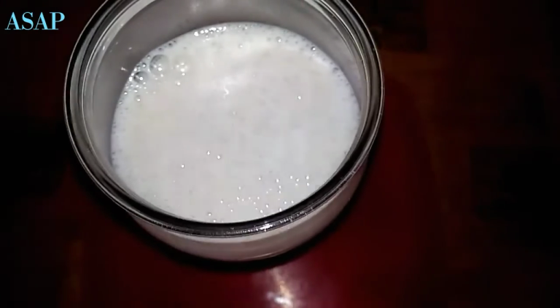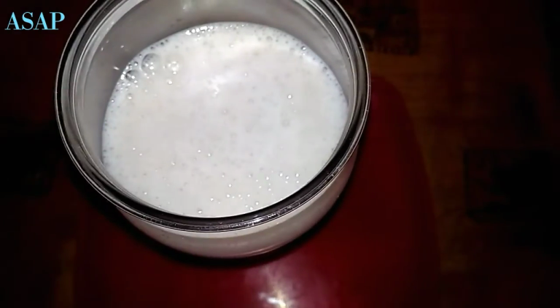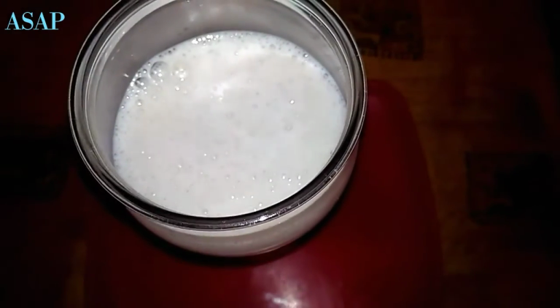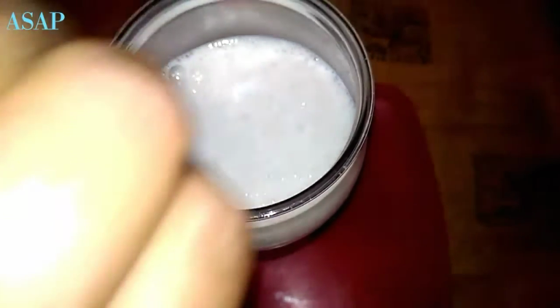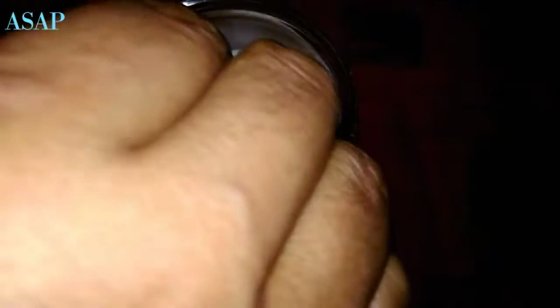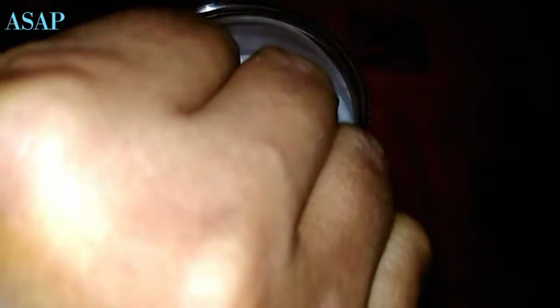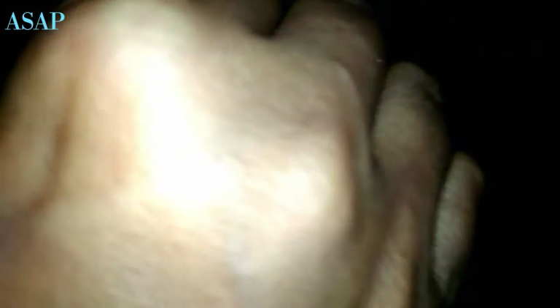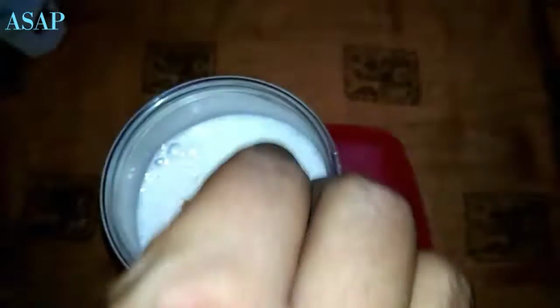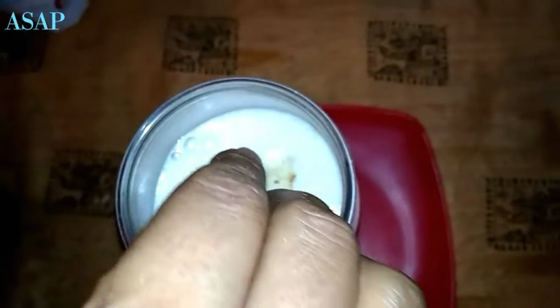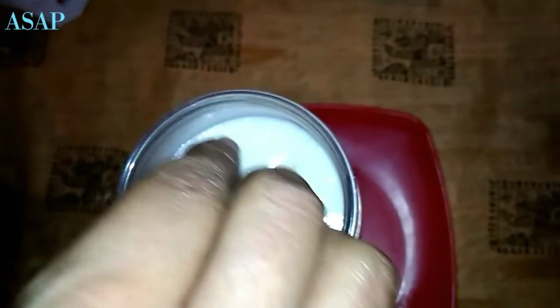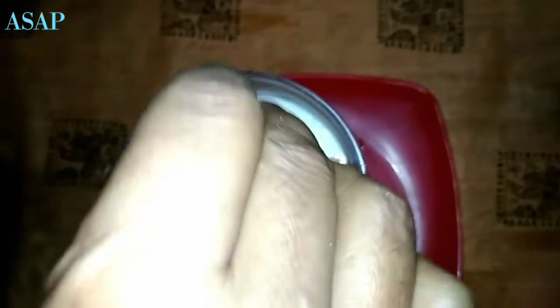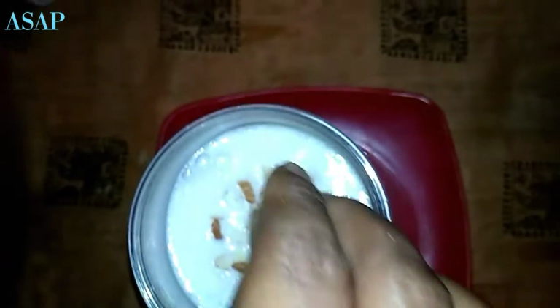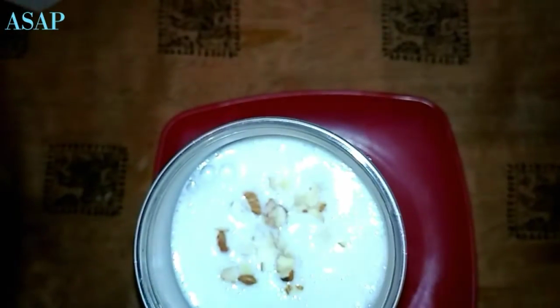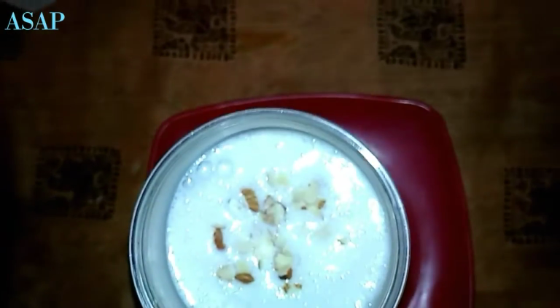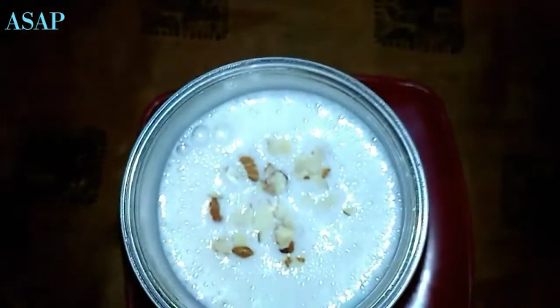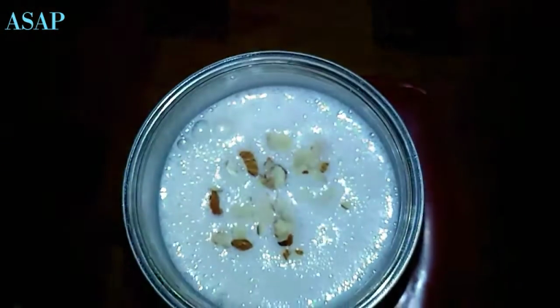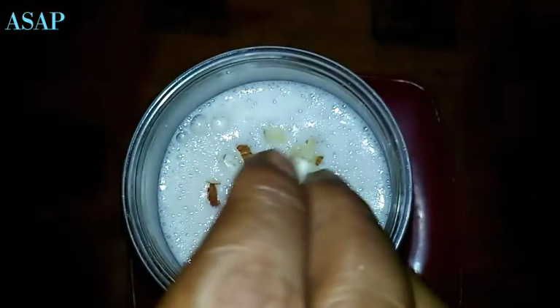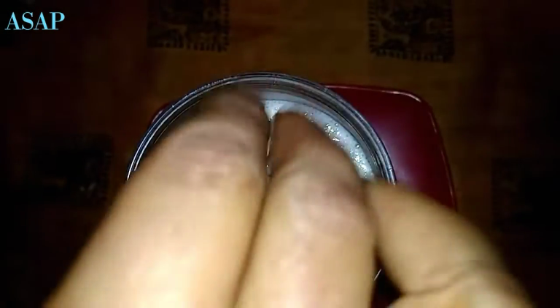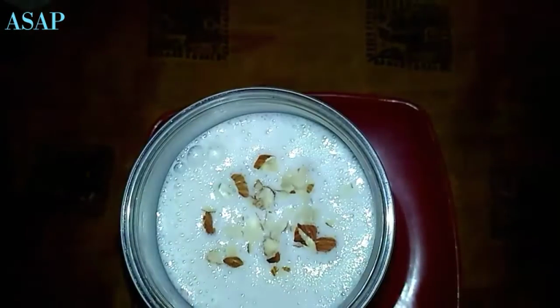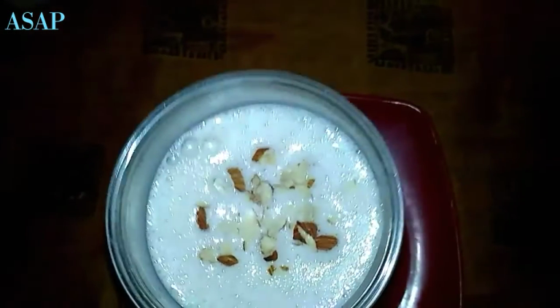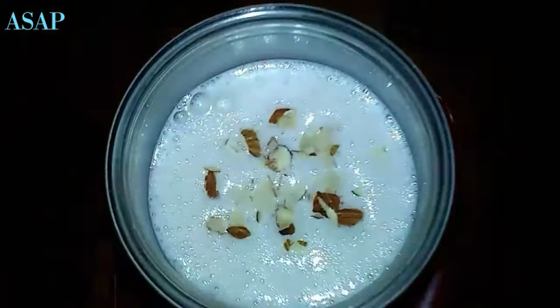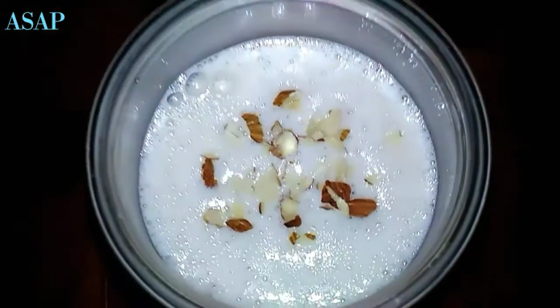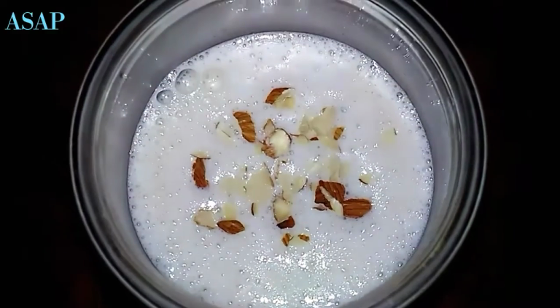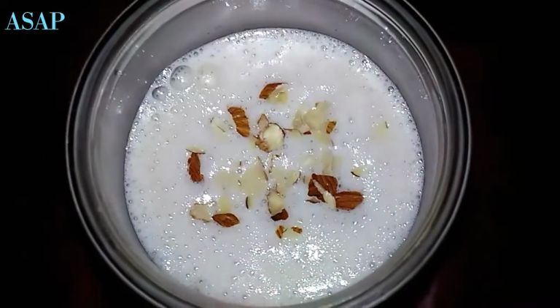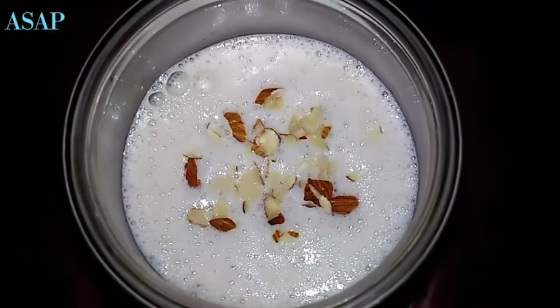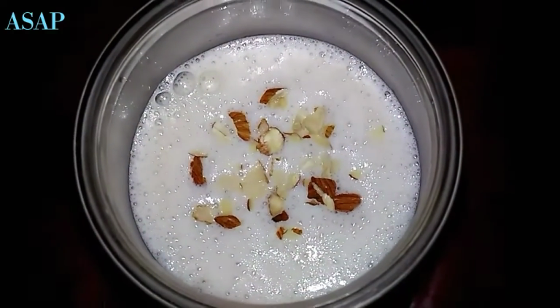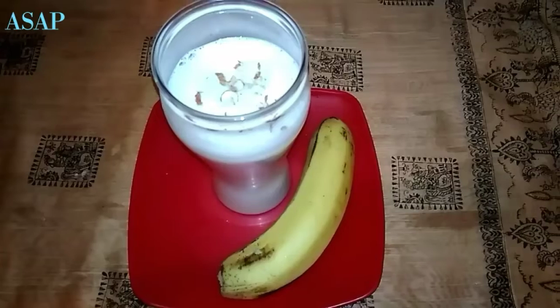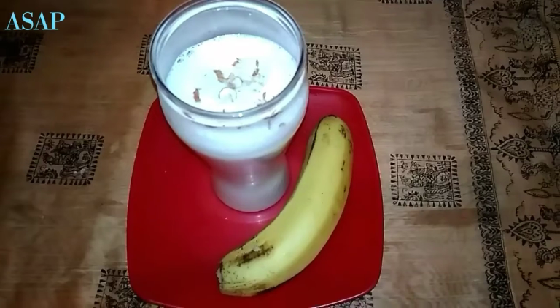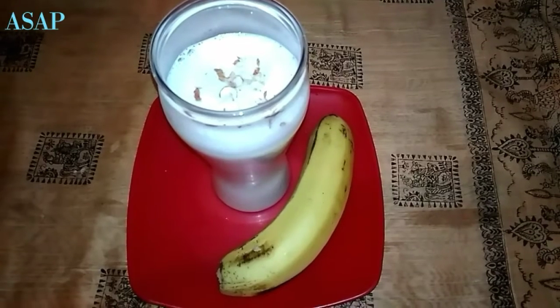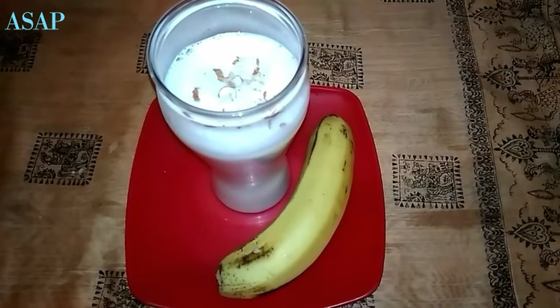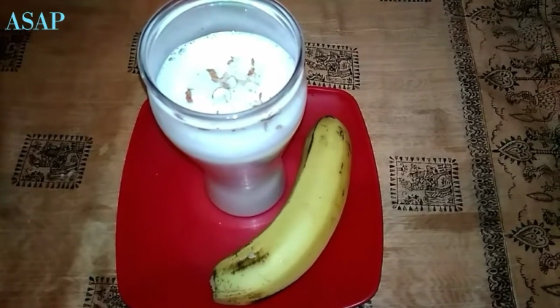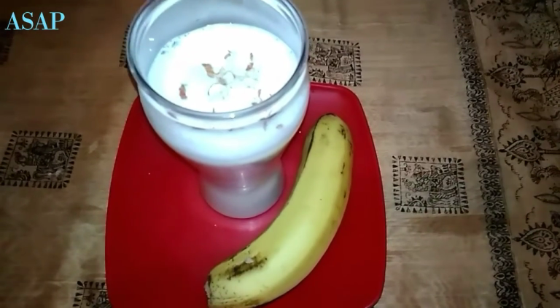Now, let's add the dry foods to the garnish. The taste is ready to be a banana milkshake.